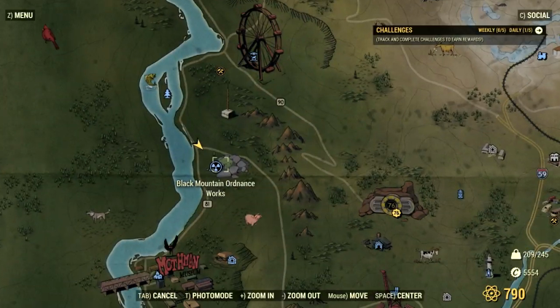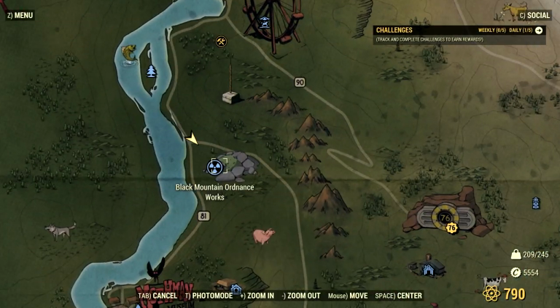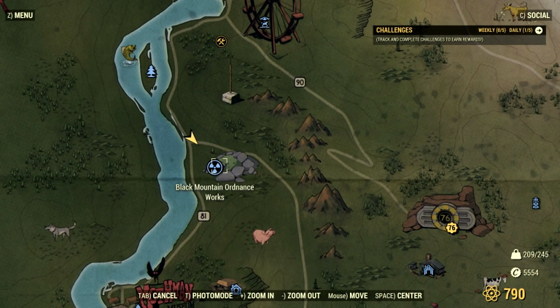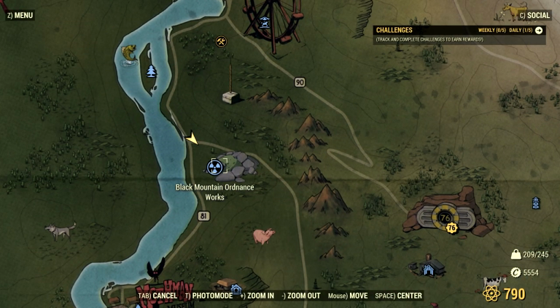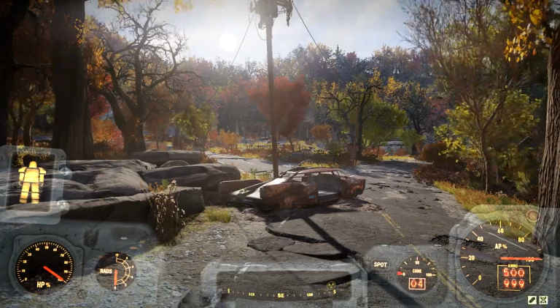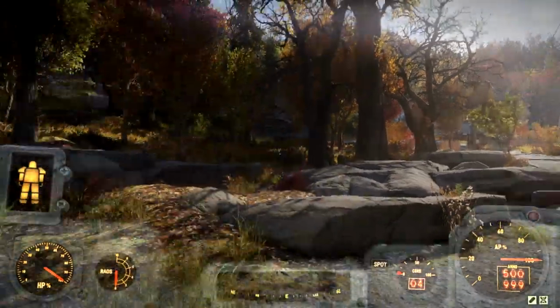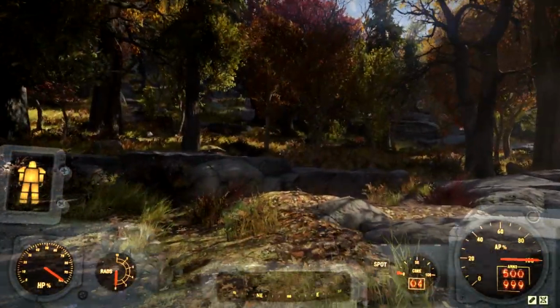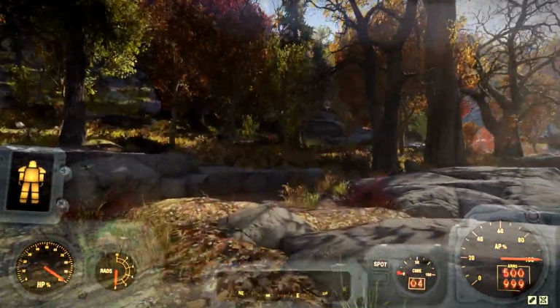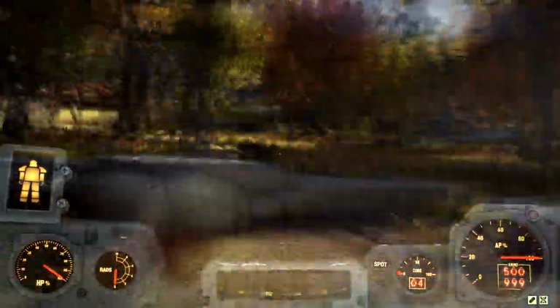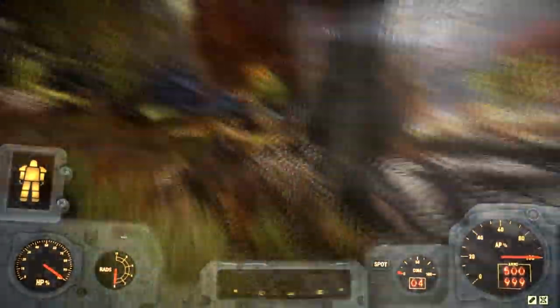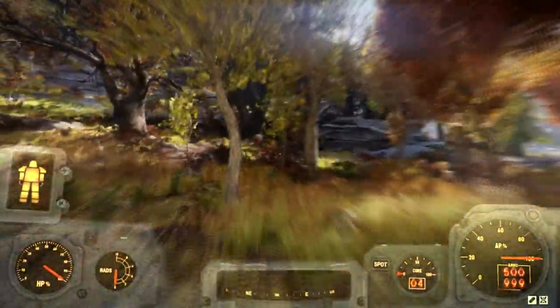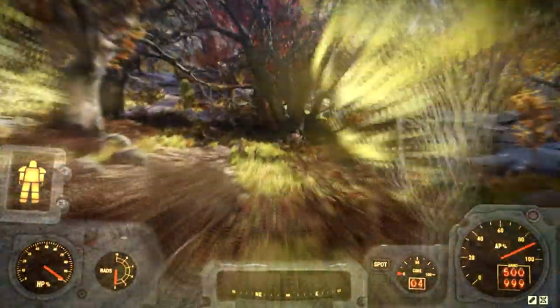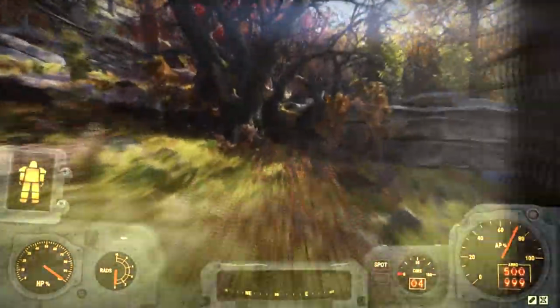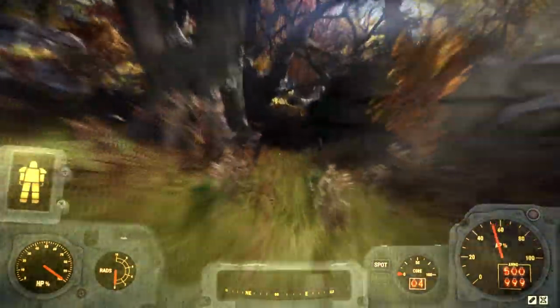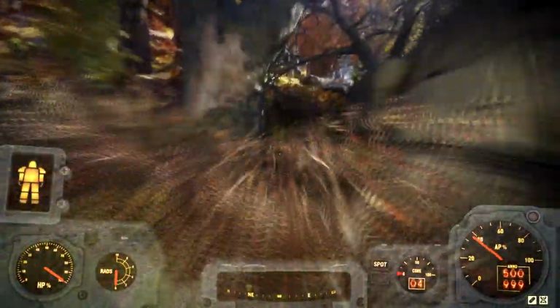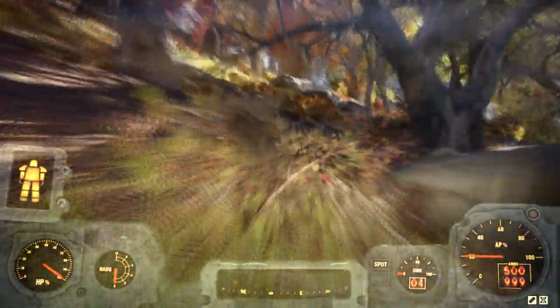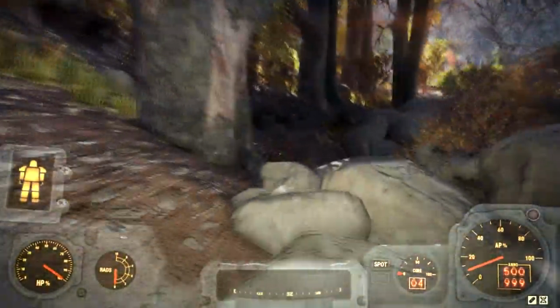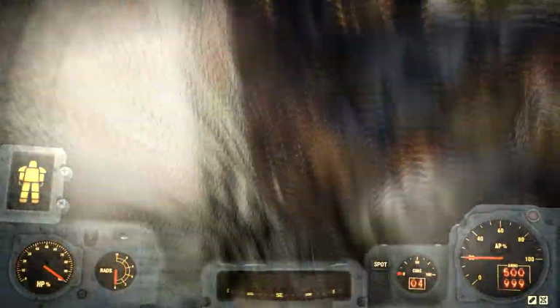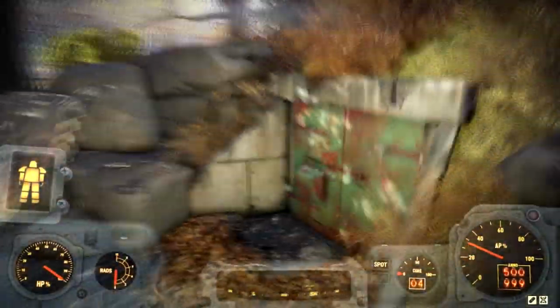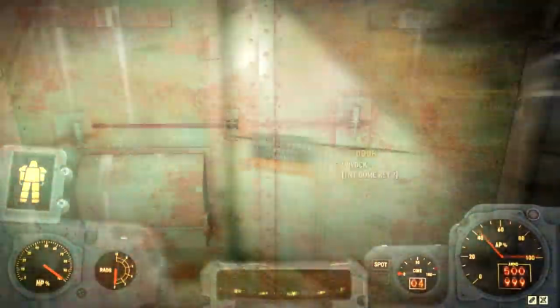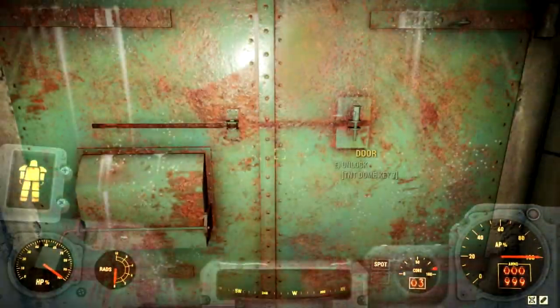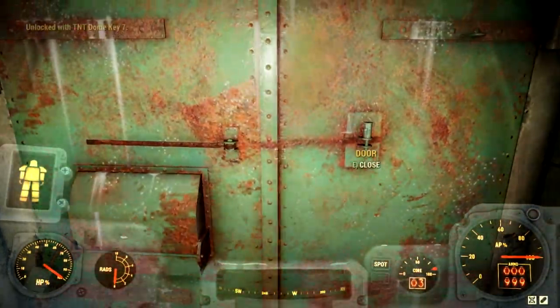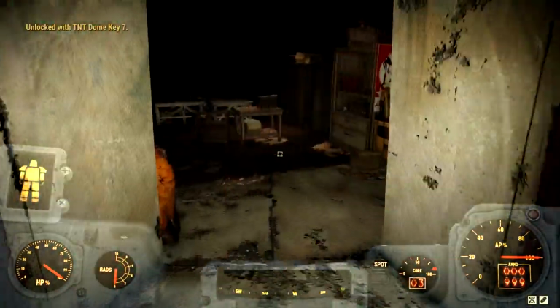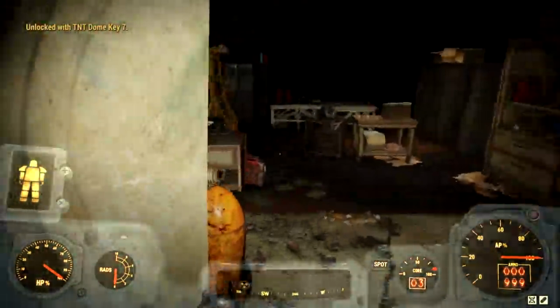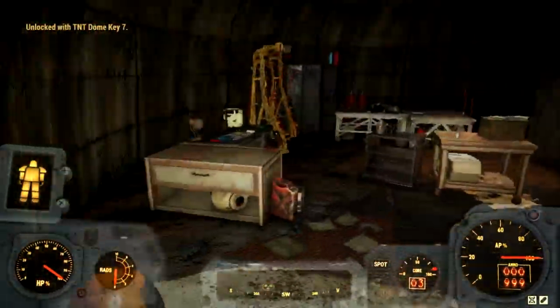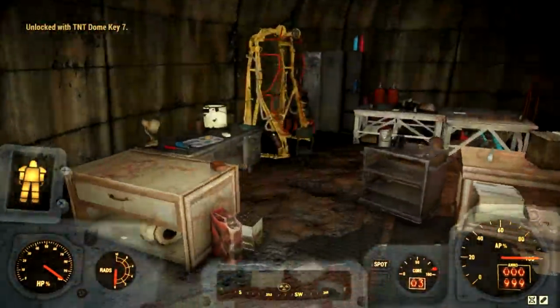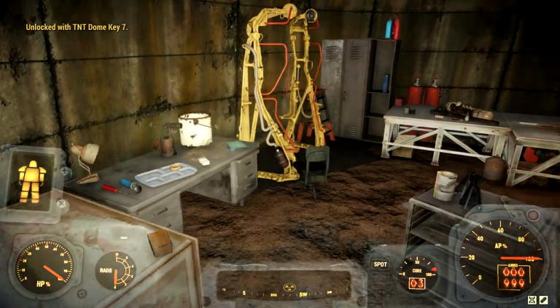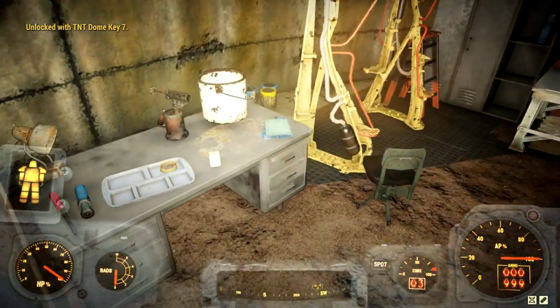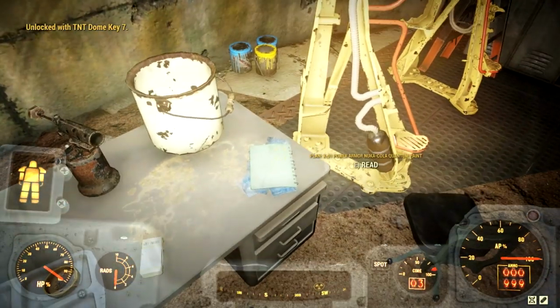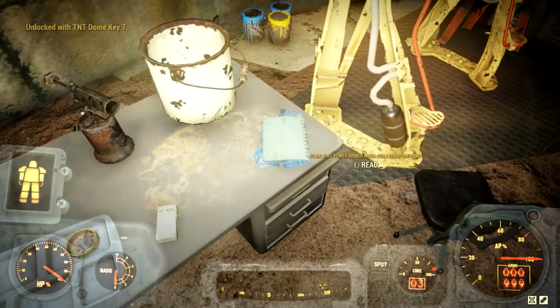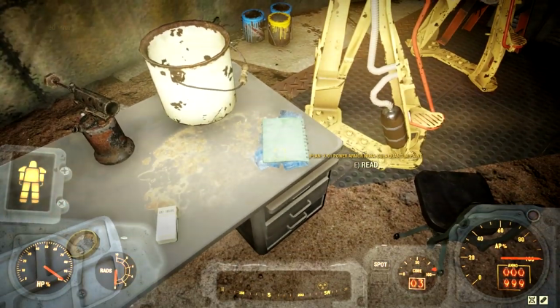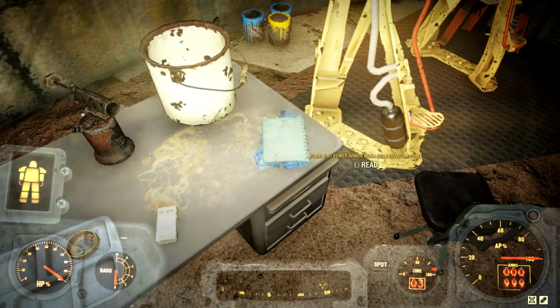For the final step, you're going to head to Black Mountain Ordinance and open up the door for TNT Dome 7. Inside that room, the plan should be laying on the table, but if they're not there, don't worry — I have some ways to remedy this at the end.